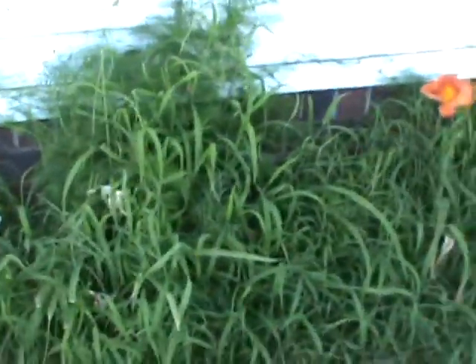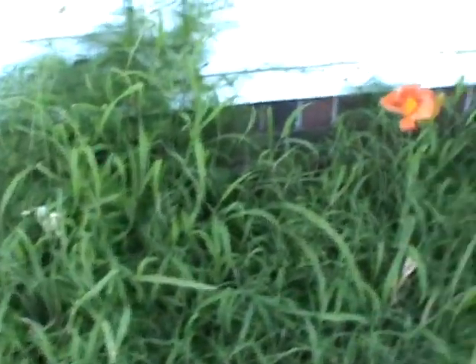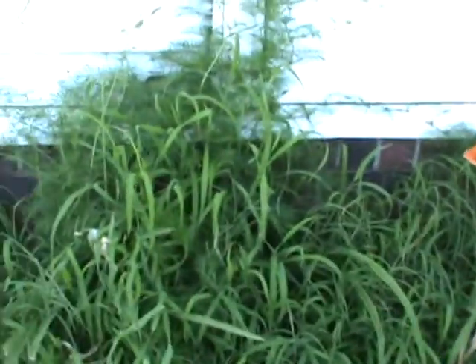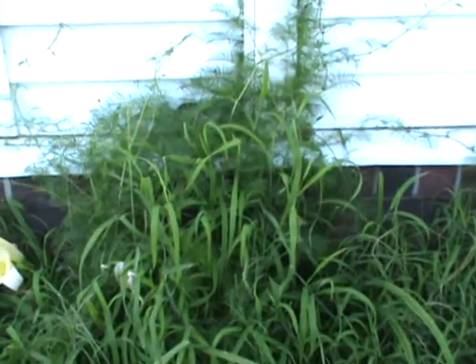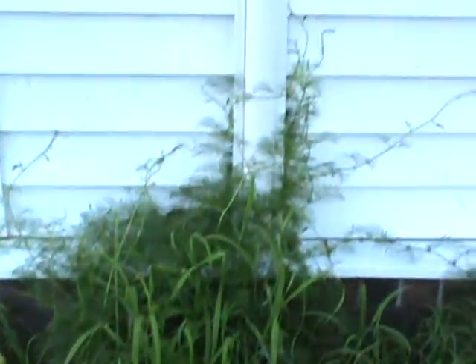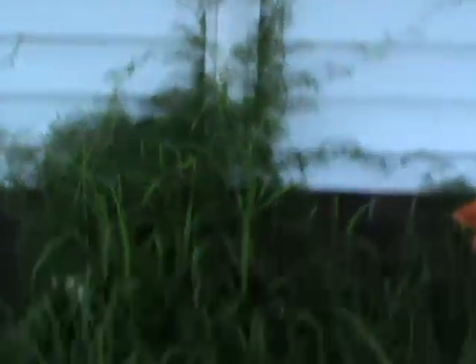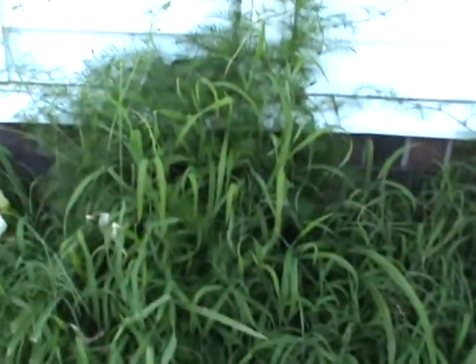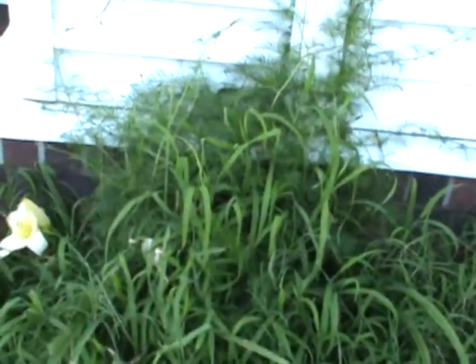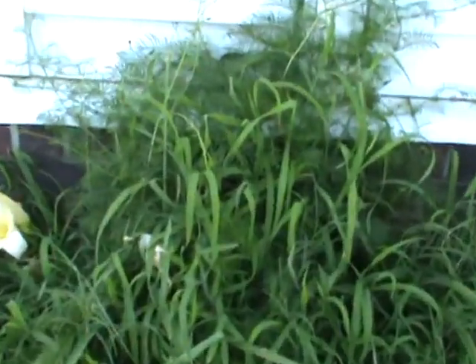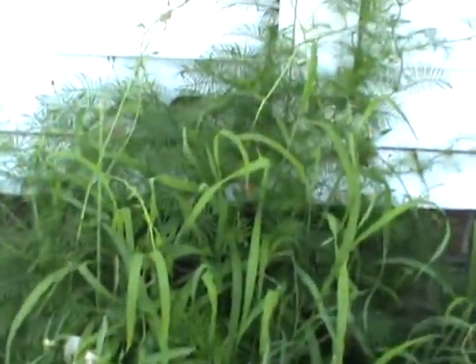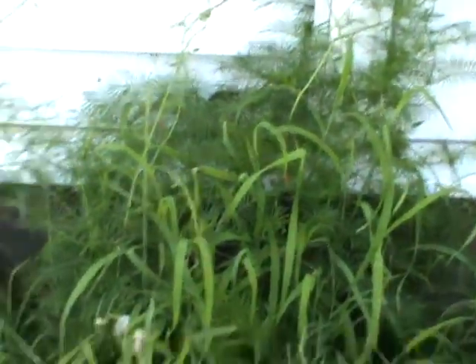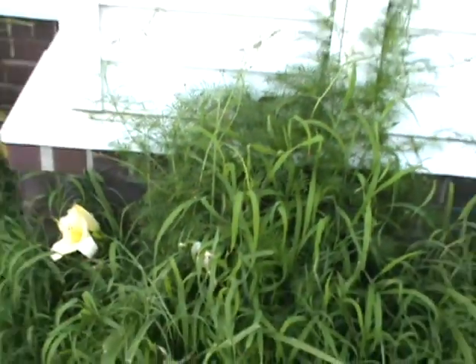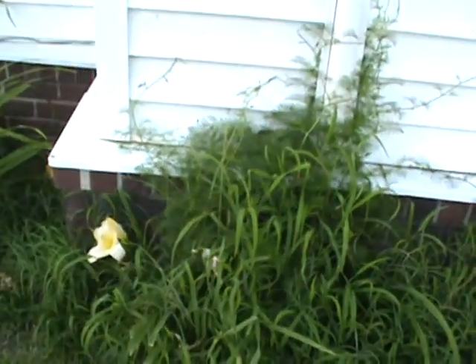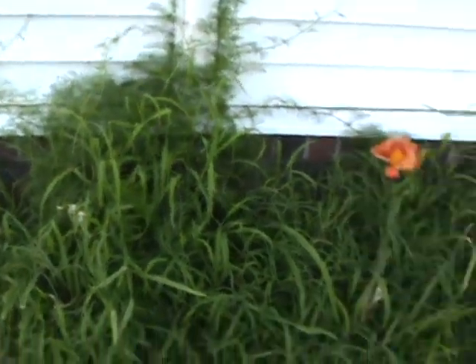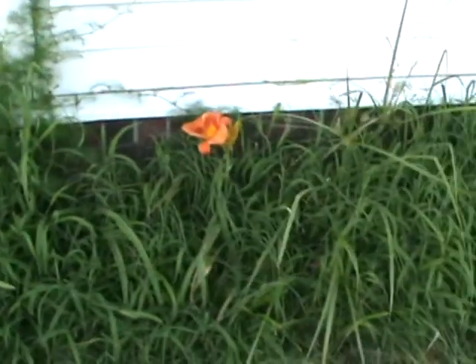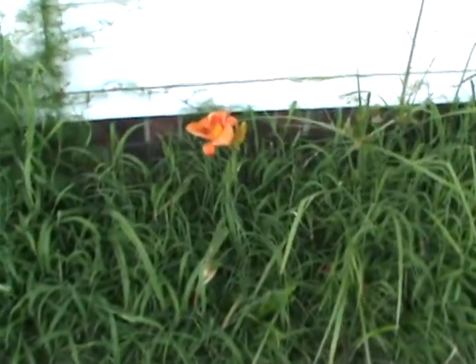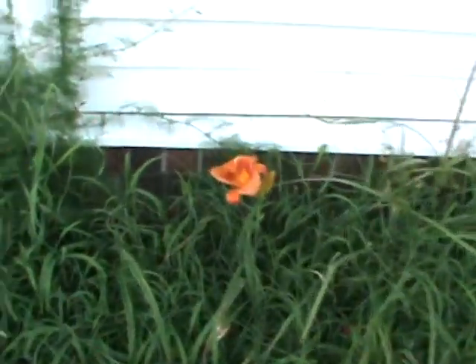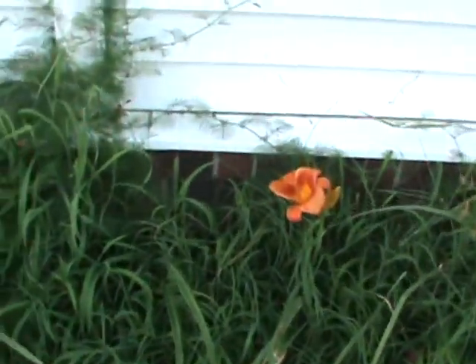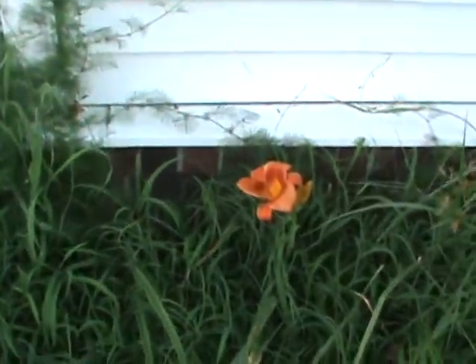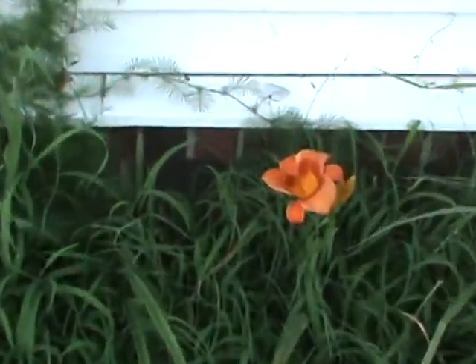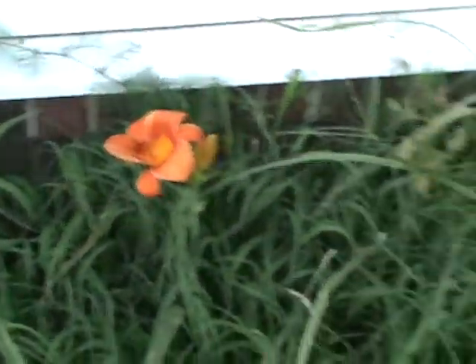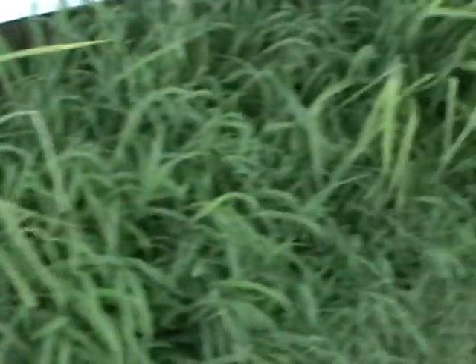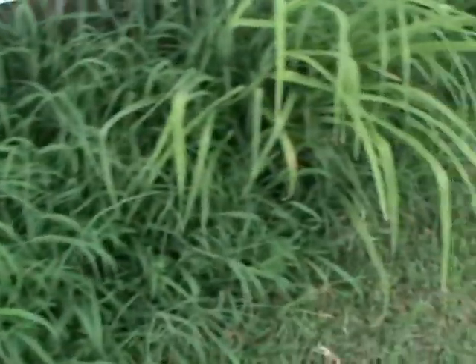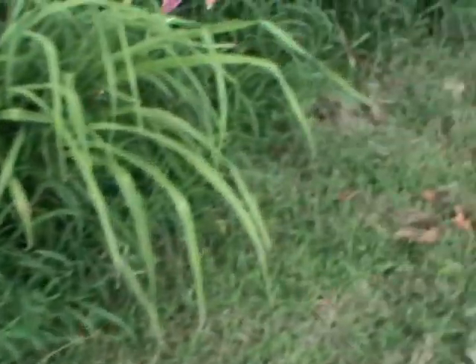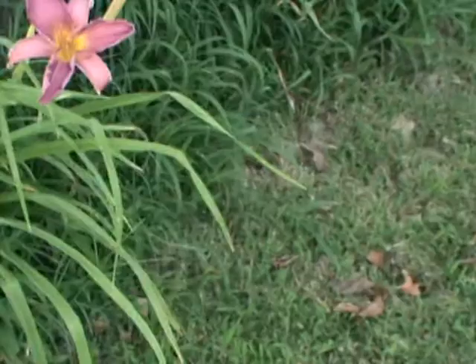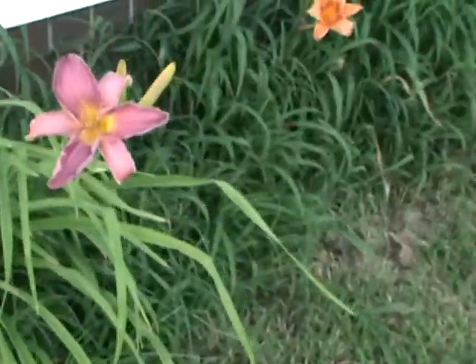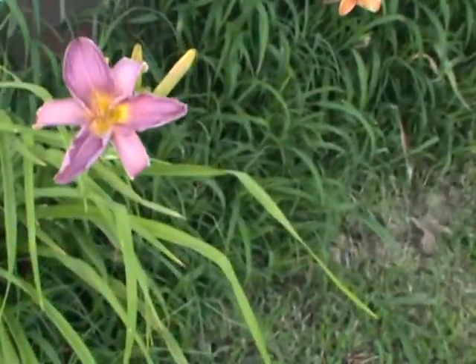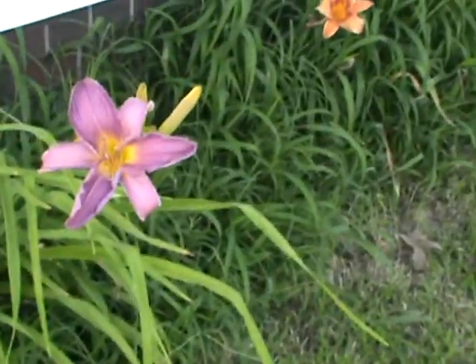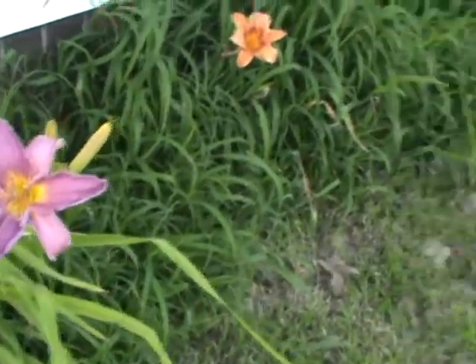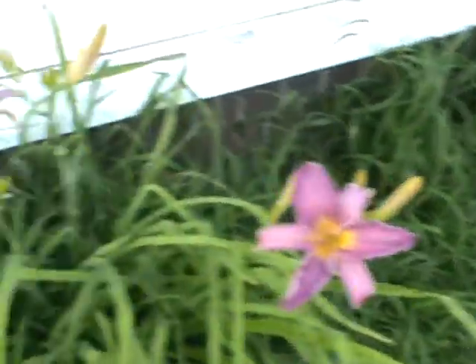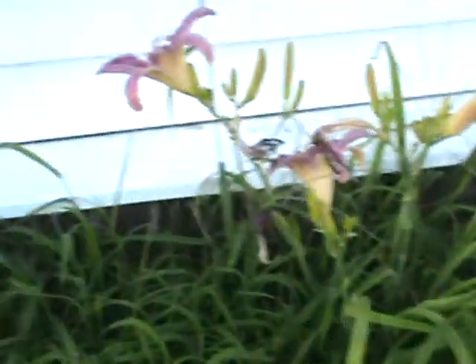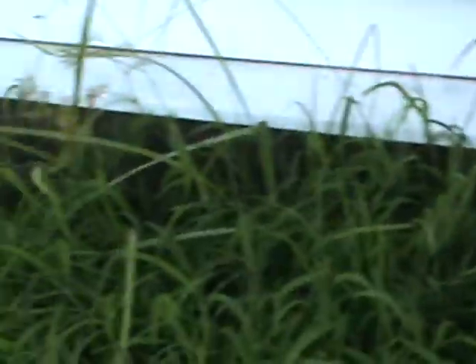Hummingbird vines — I dropped a bunch of seeds and look at how many are there, all over there. Hummingbirds do go to those little flowers. Look at the different colors, these are really pretty.